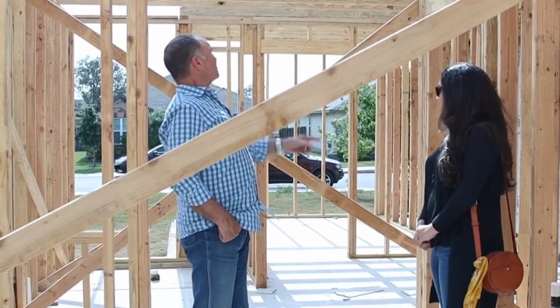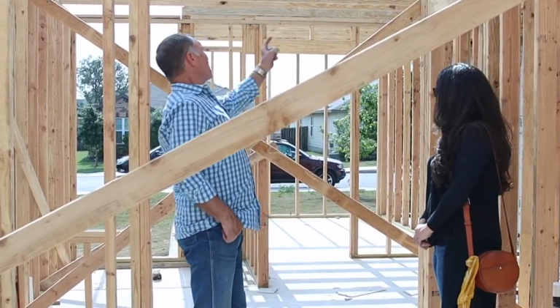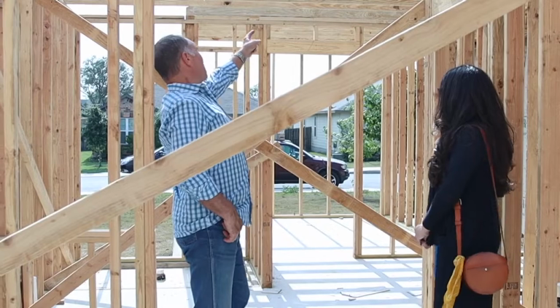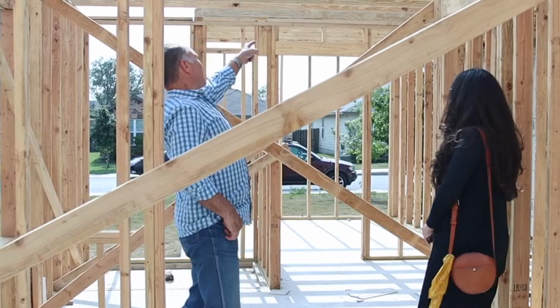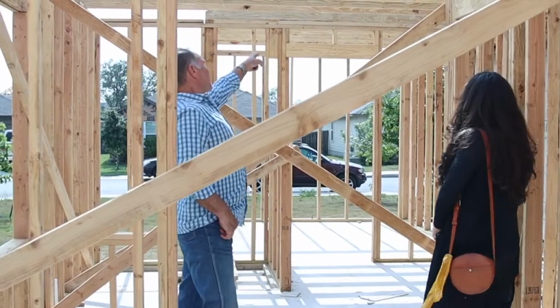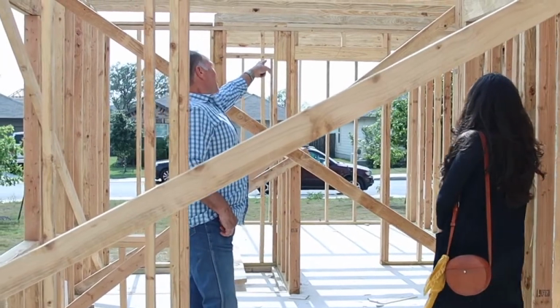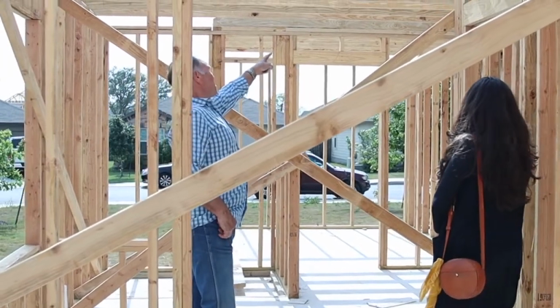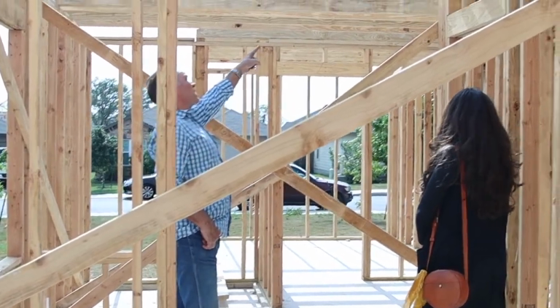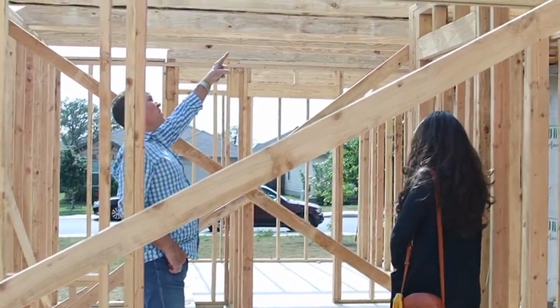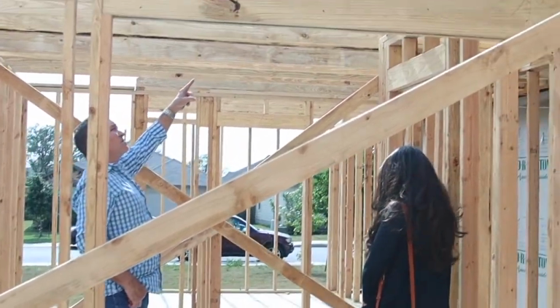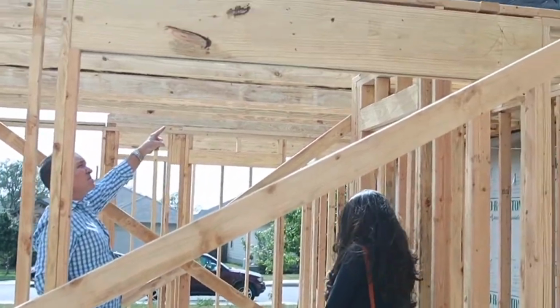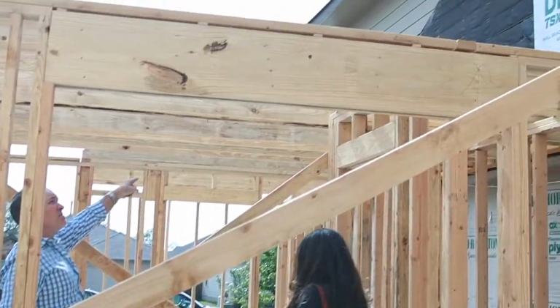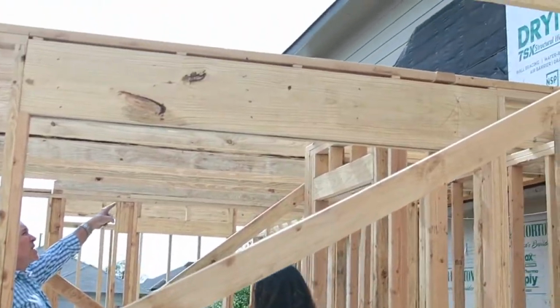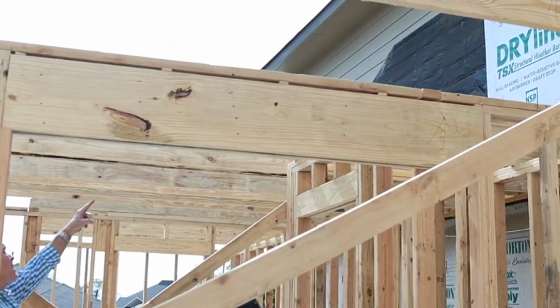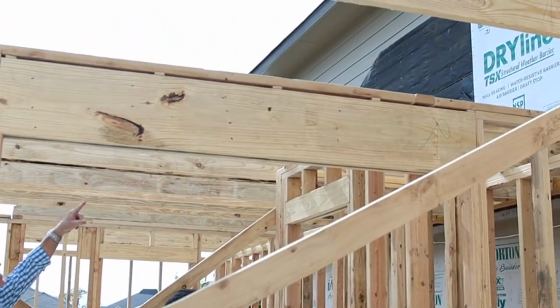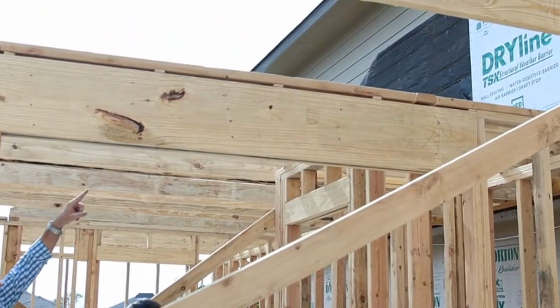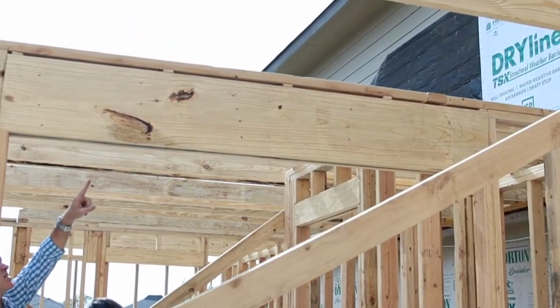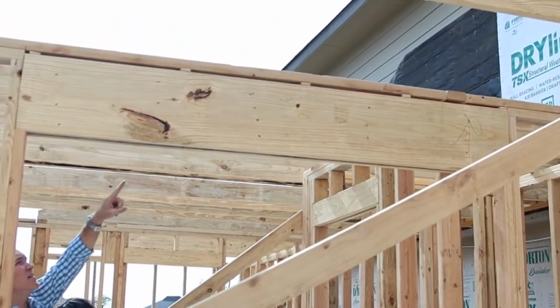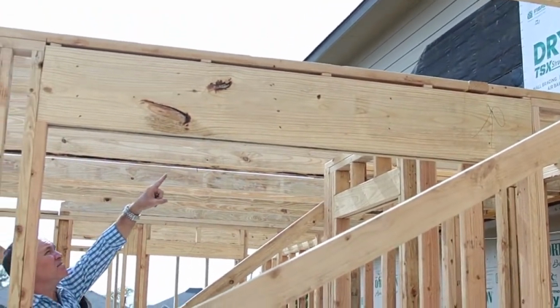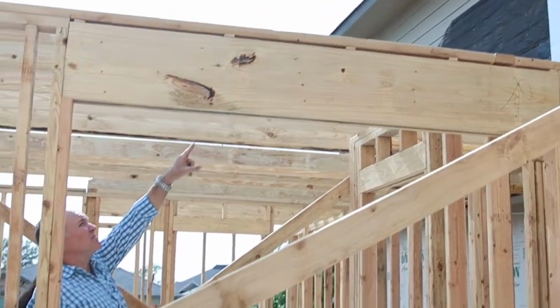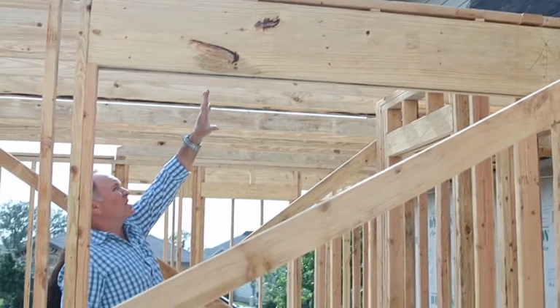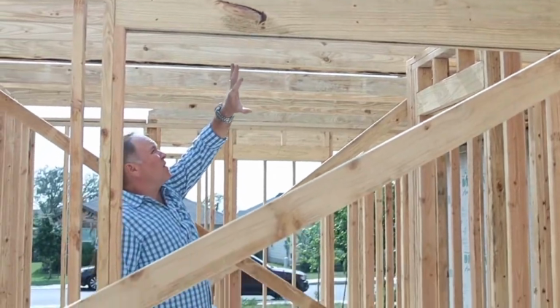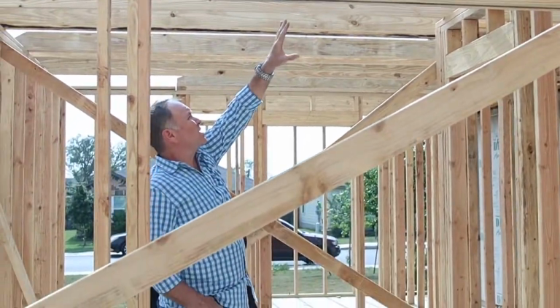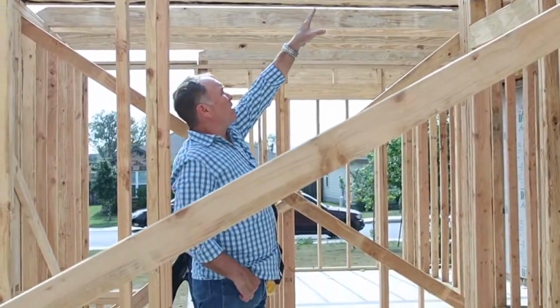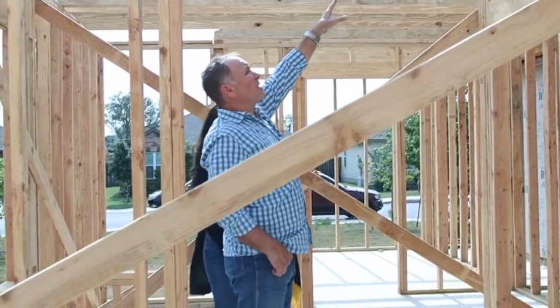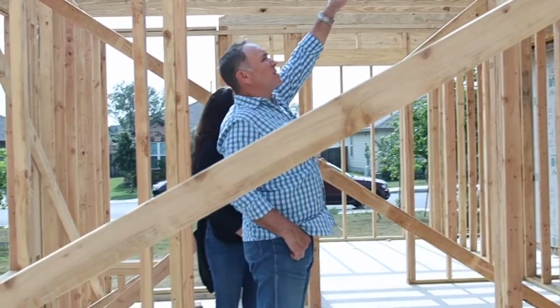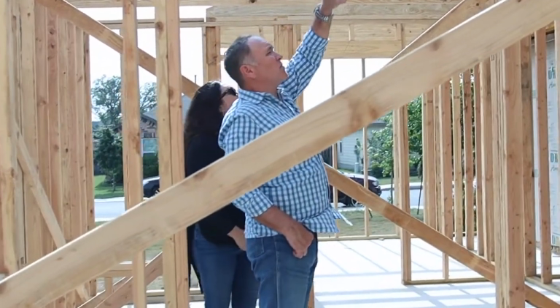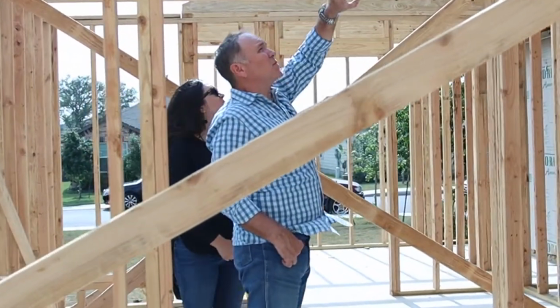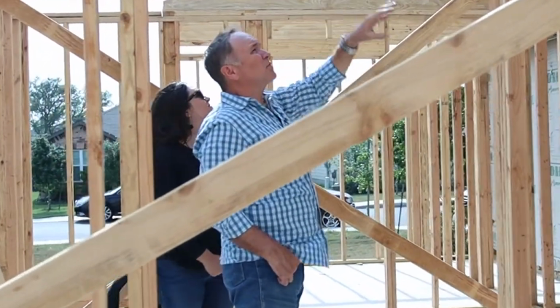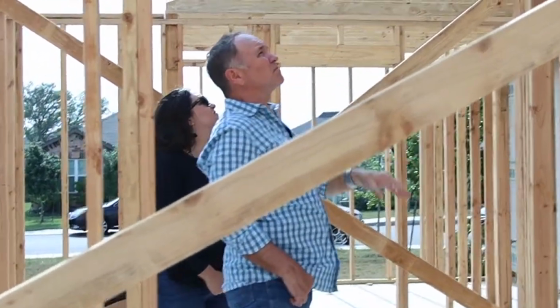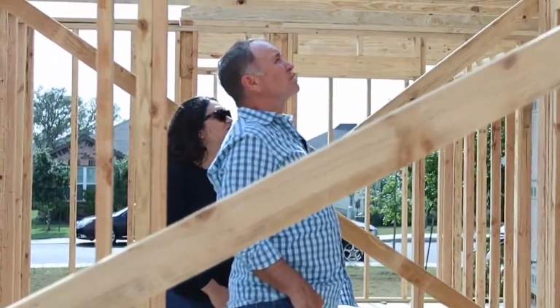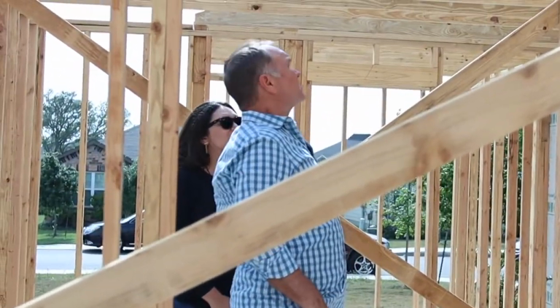Looks great. You can see where they've cut the siding where the roof is going to go — up in there and all of this area. All that's going to be covered by roof.